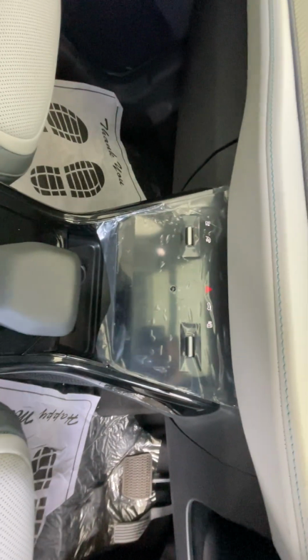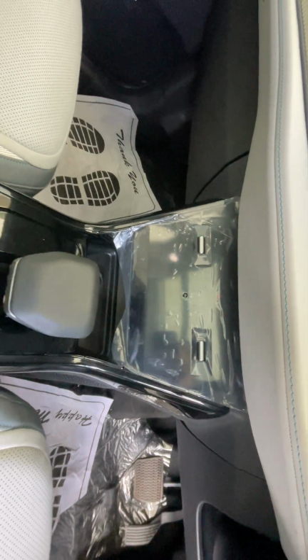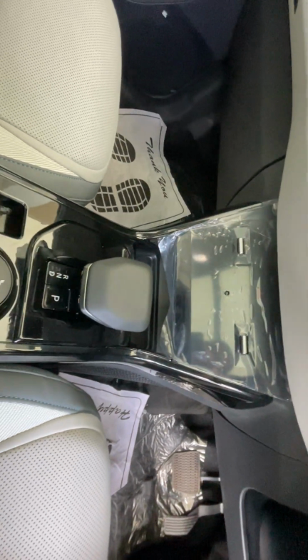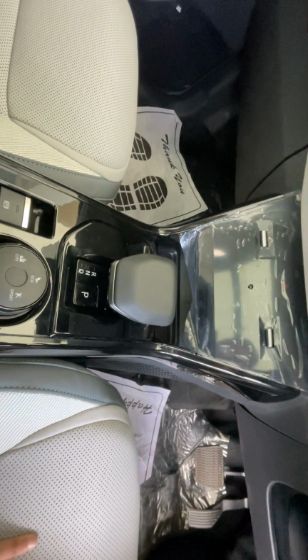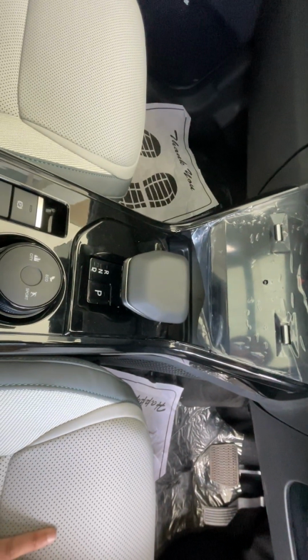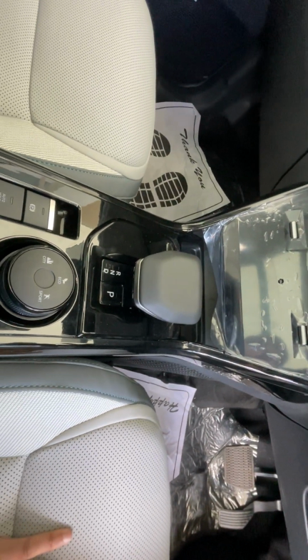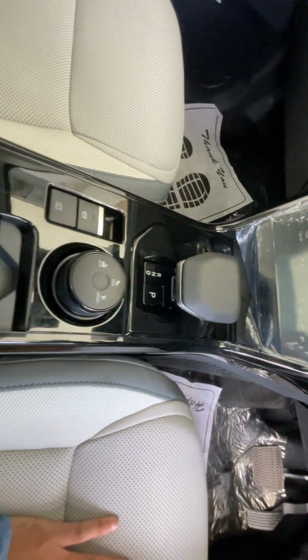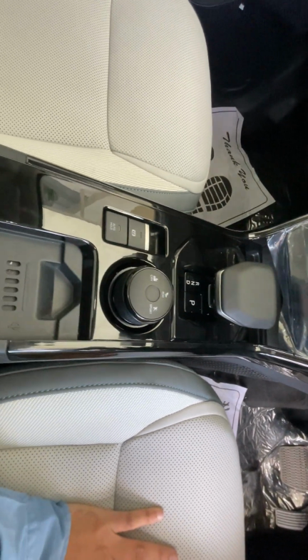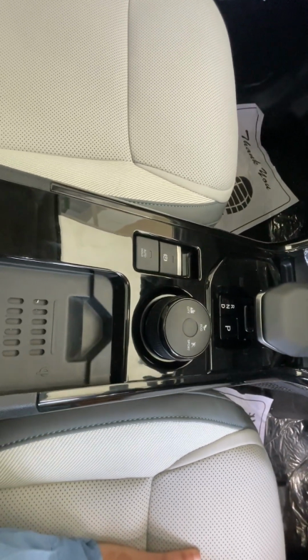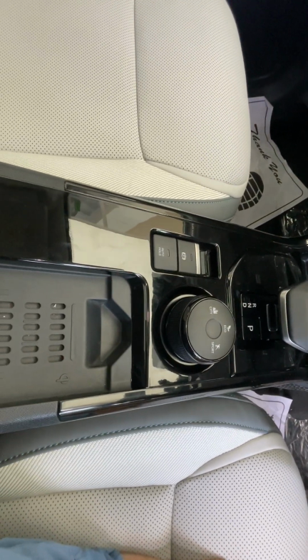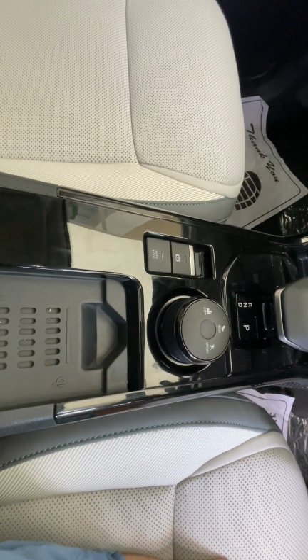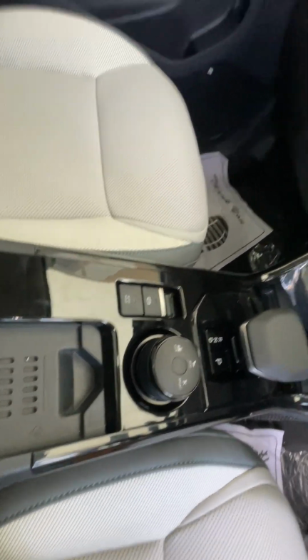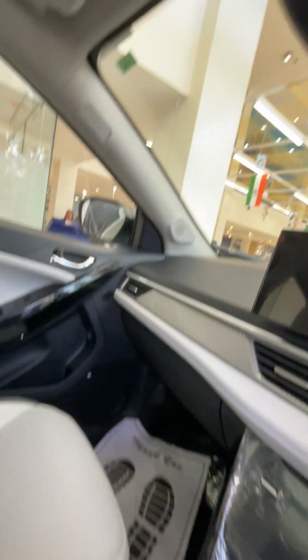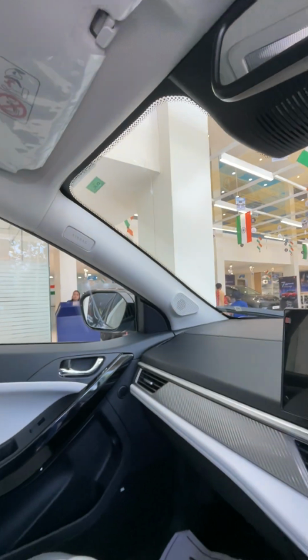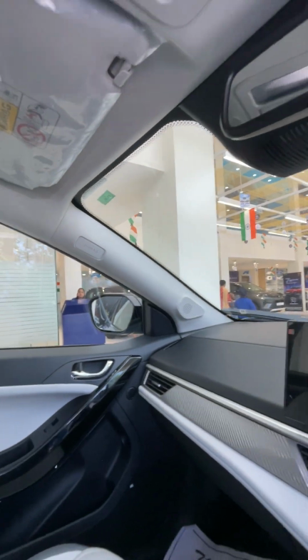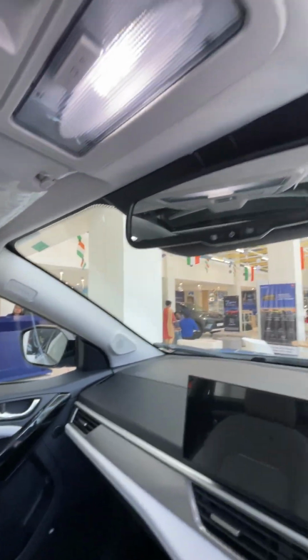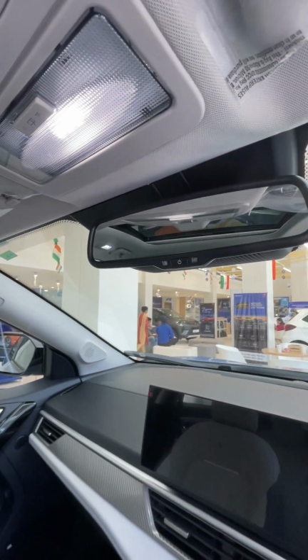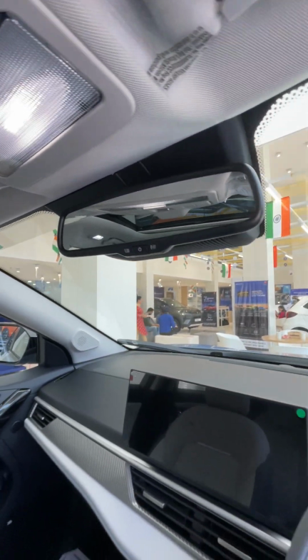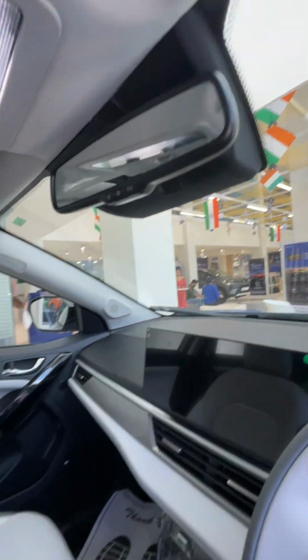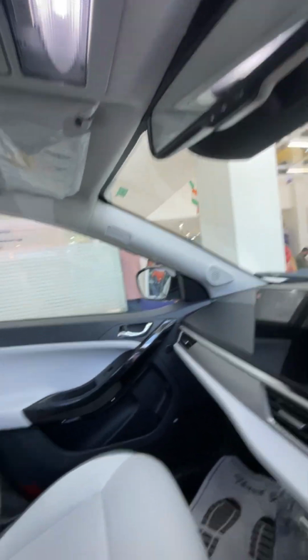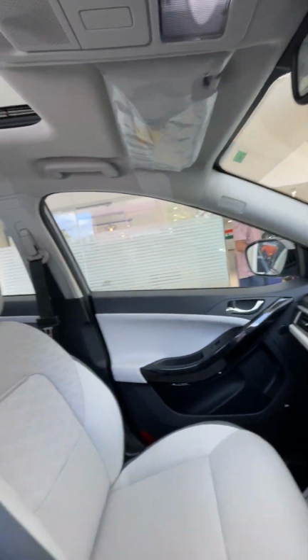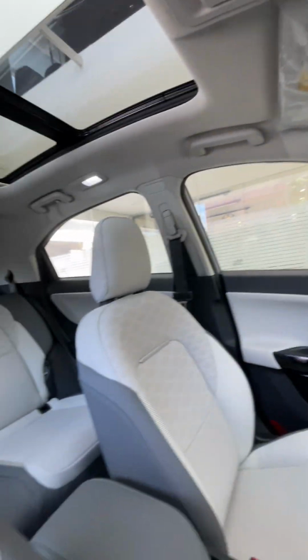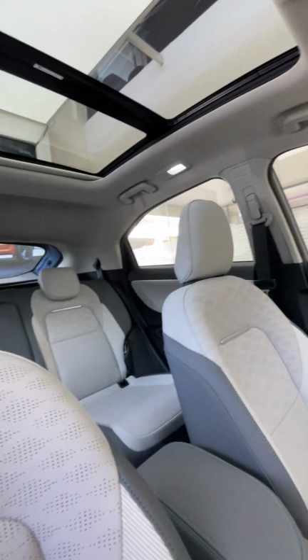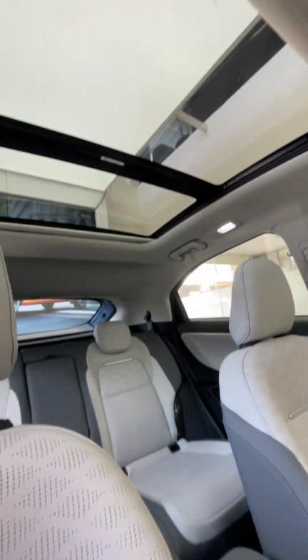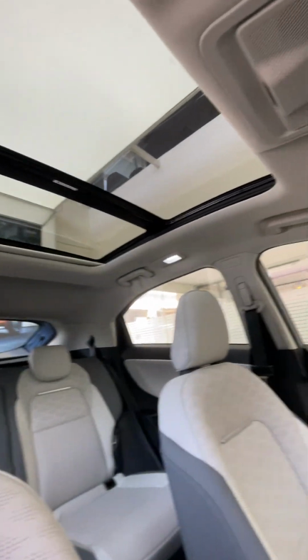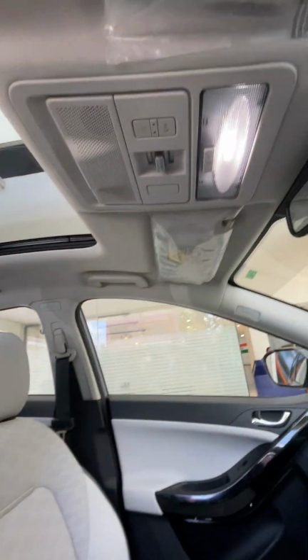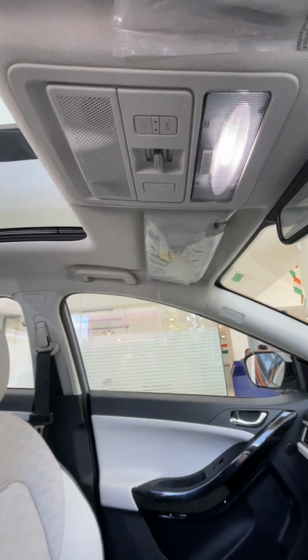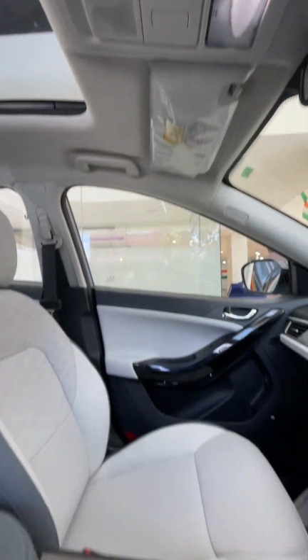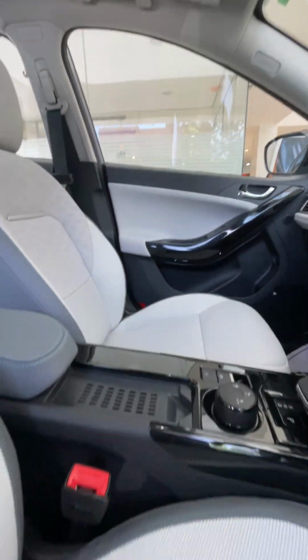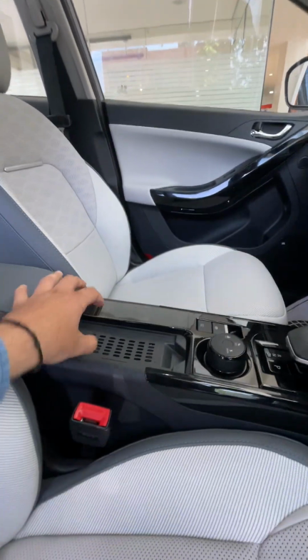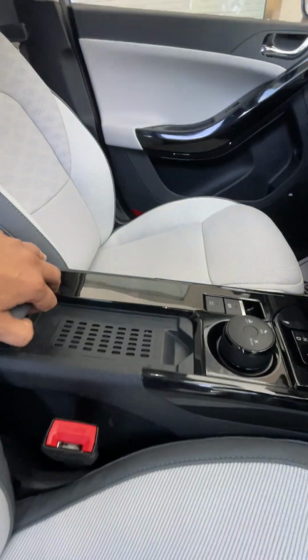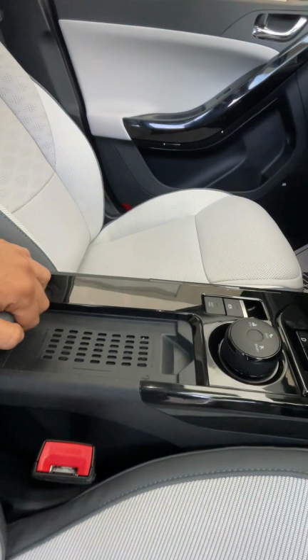Drive modes are available. EPB and auto-hold are standard in this car. There are six airbags and an auto-dimming mirror. This massive panoramic sunroof is a highlight. Over here are the controls and wireless charger.